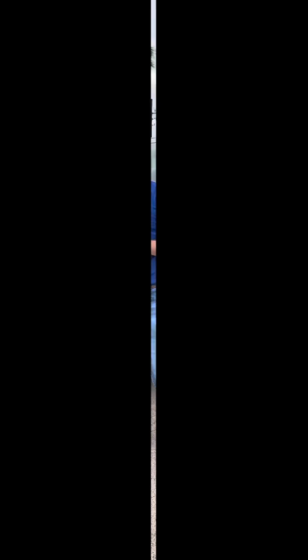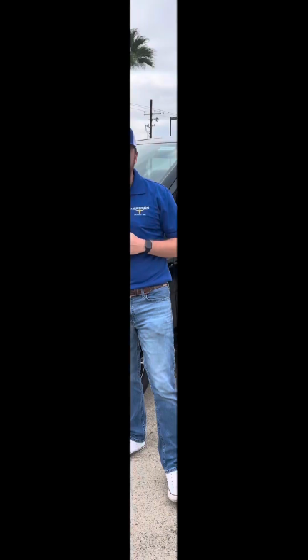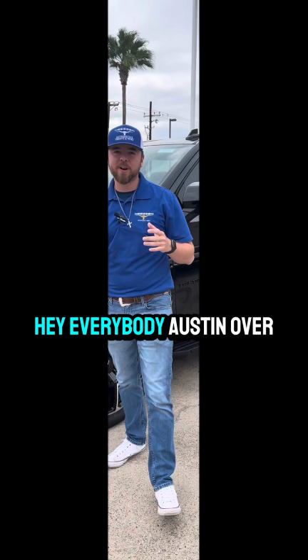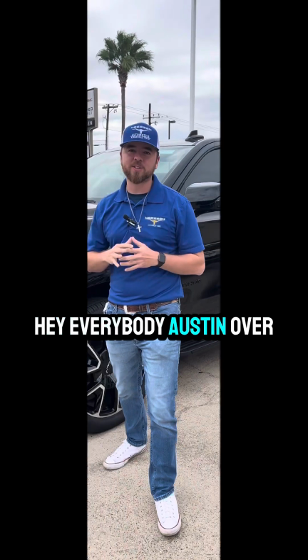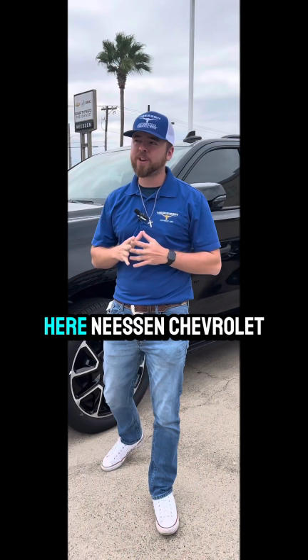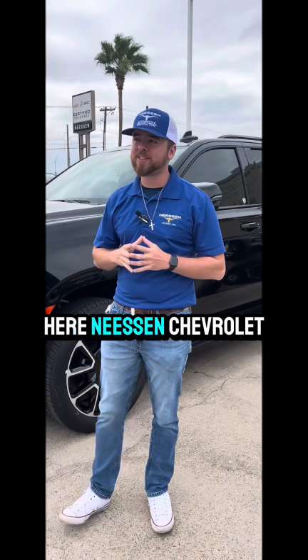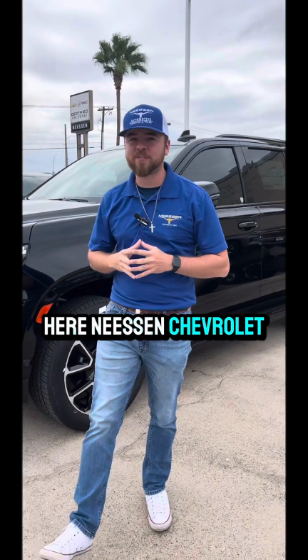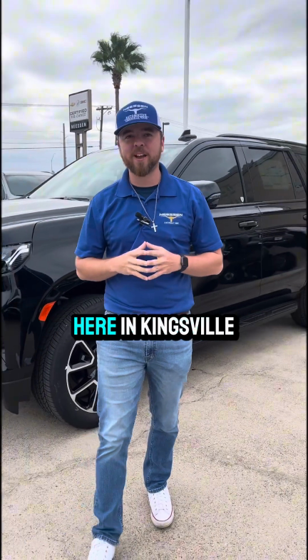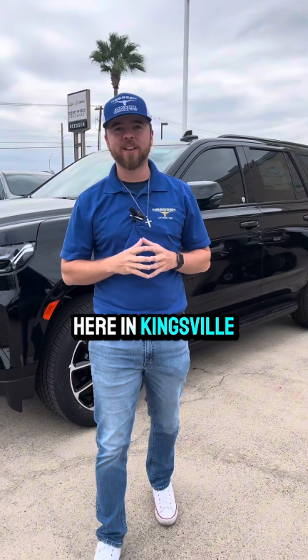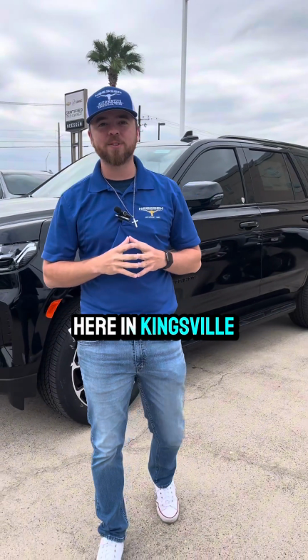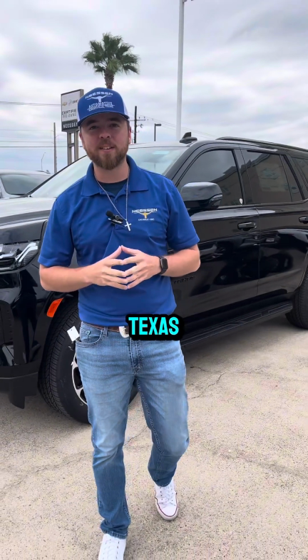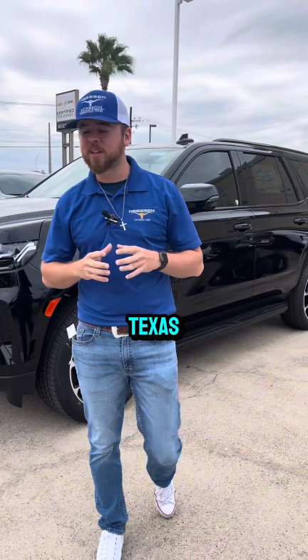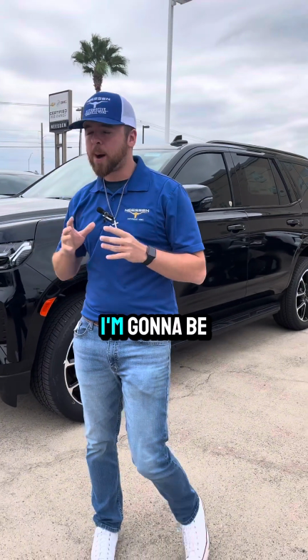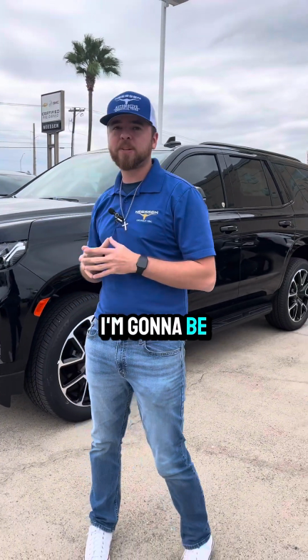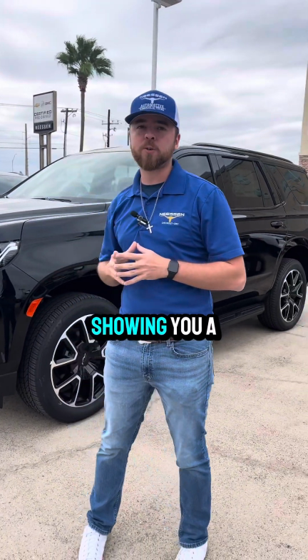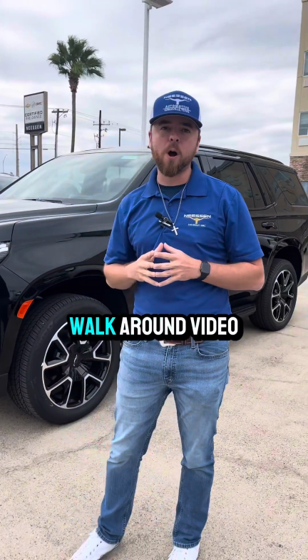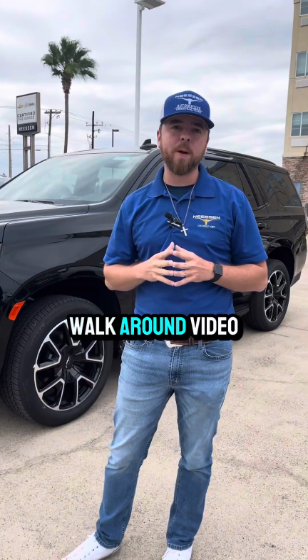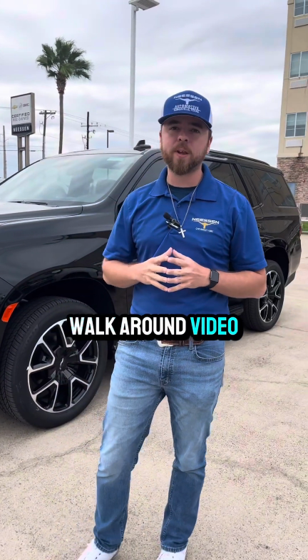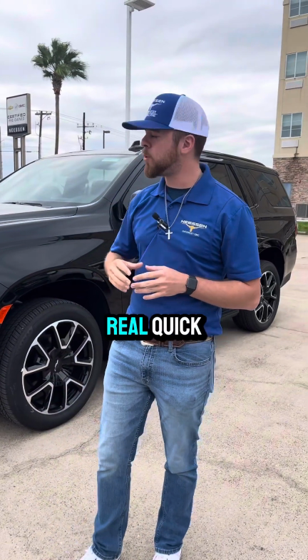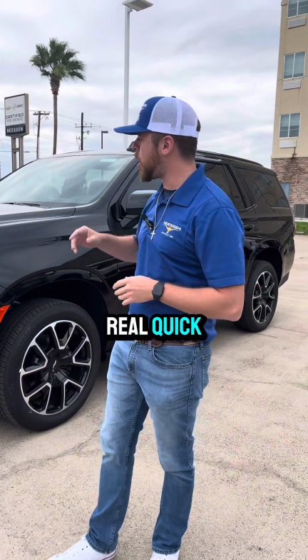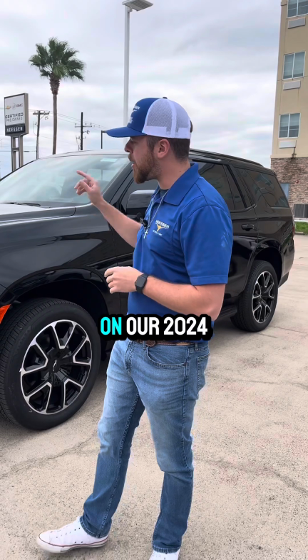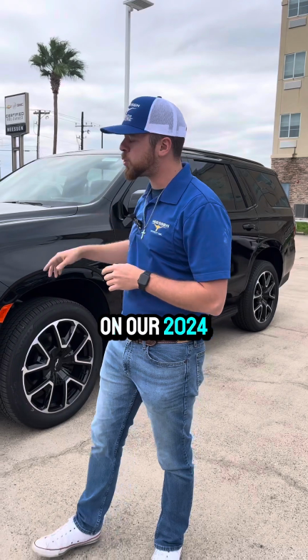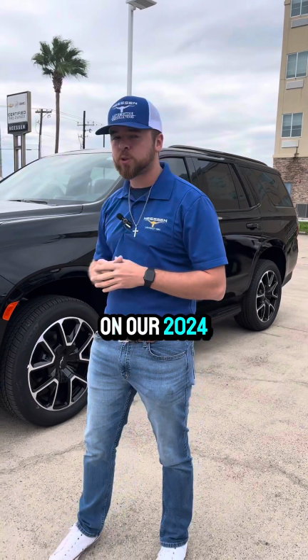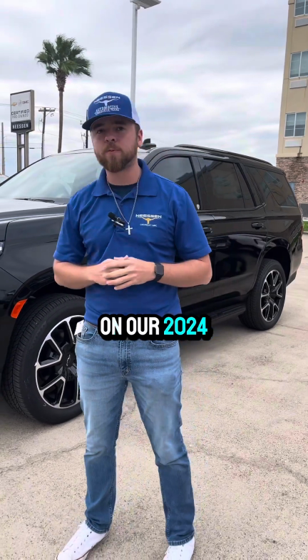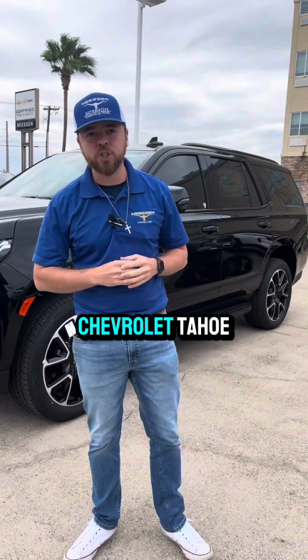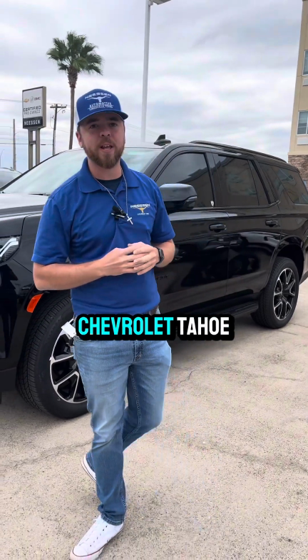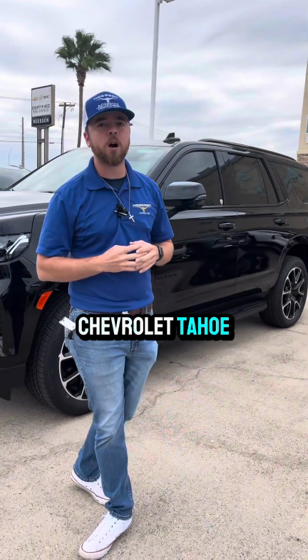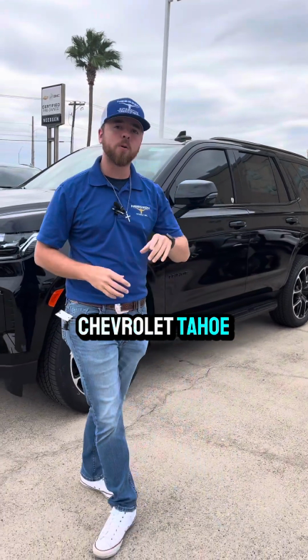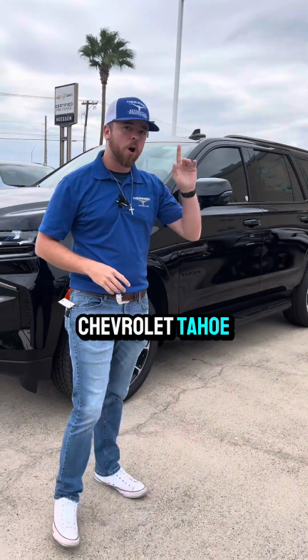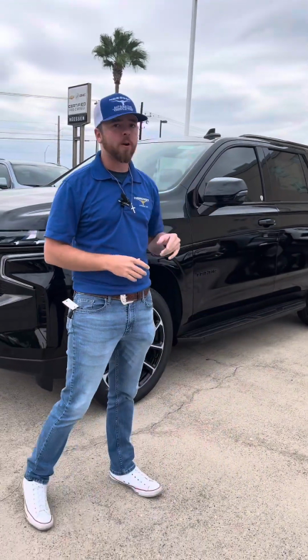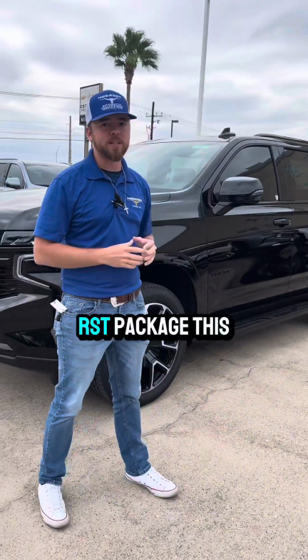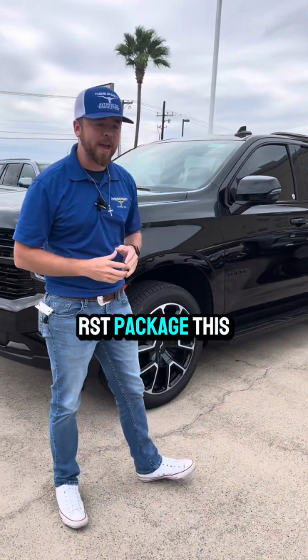Hey everybody, Austin over here at Nissan Chevrolet in Kingsville, Texas. I'm going to be showing y'all a walk-around video real quick on our 2024 Chevrolet Tahoe RST package.